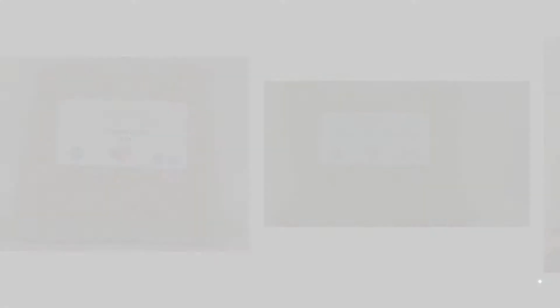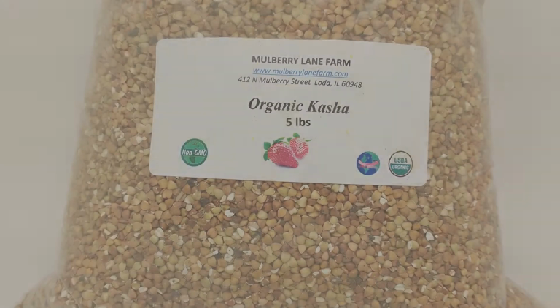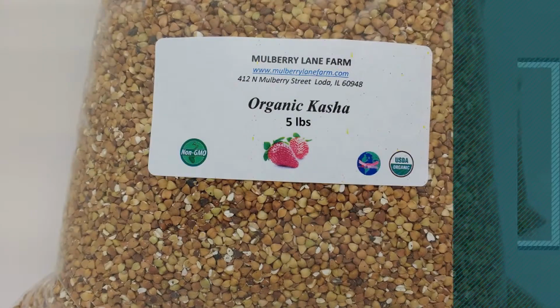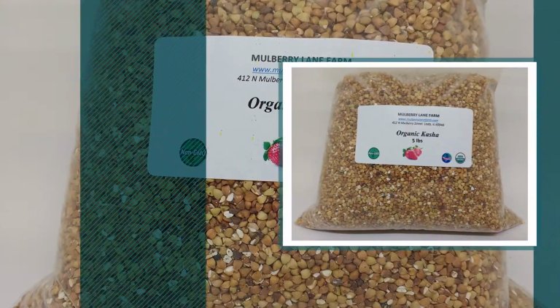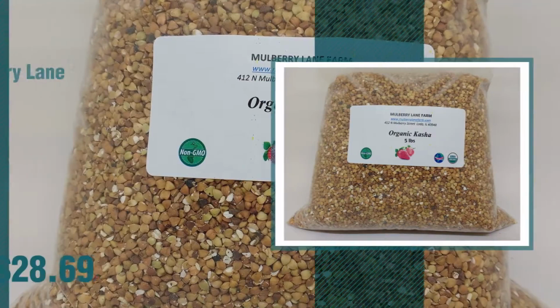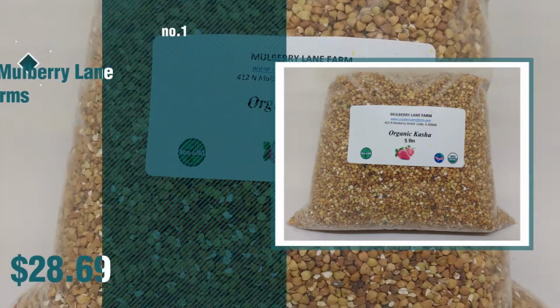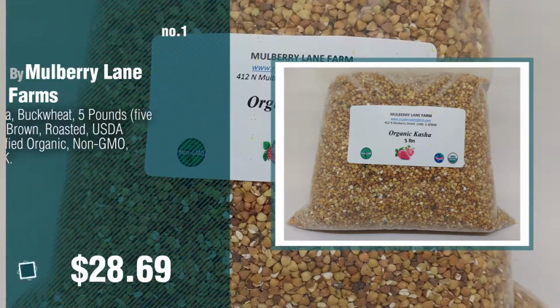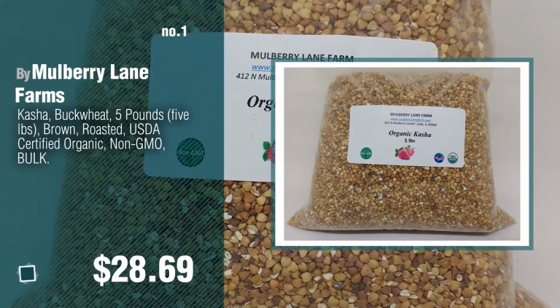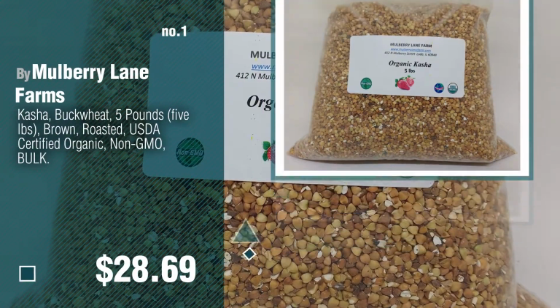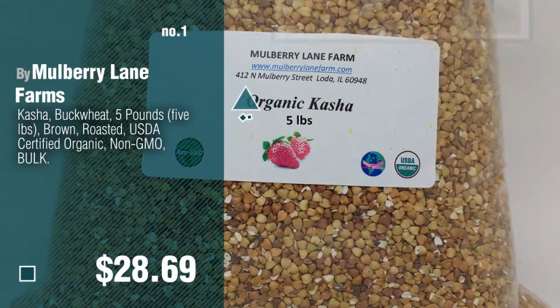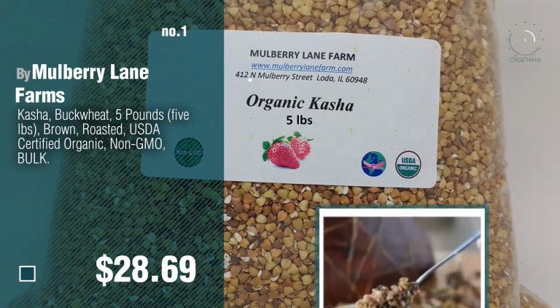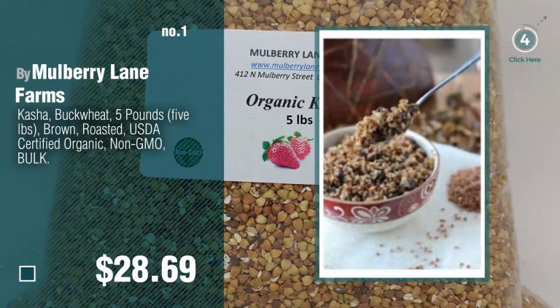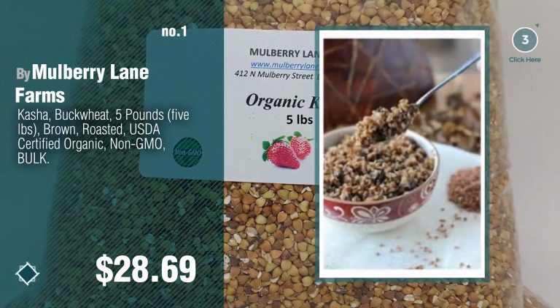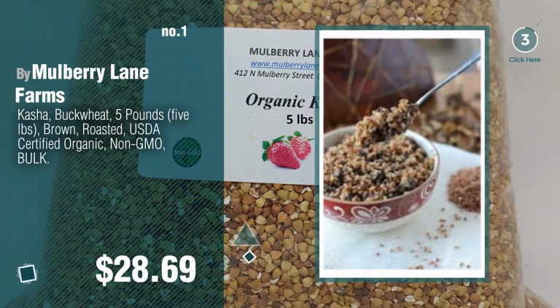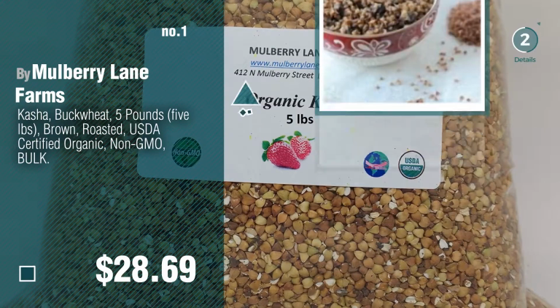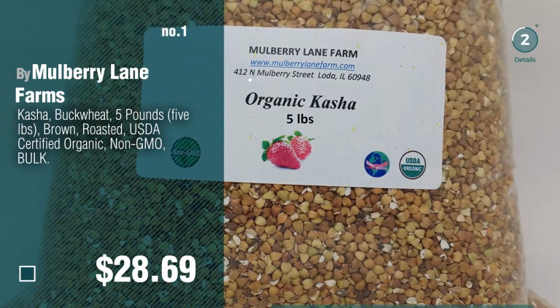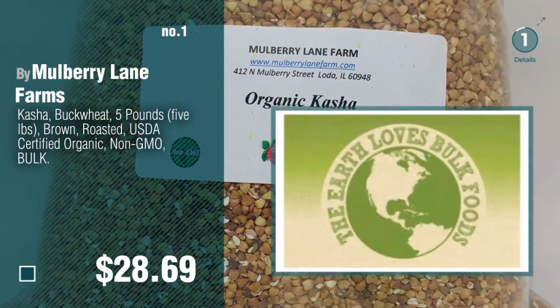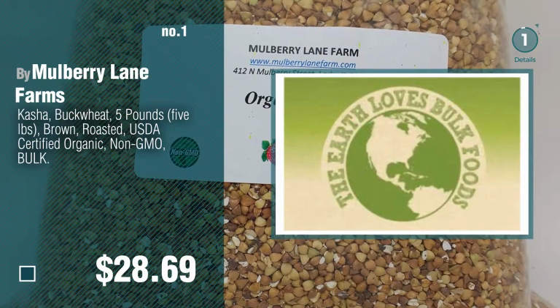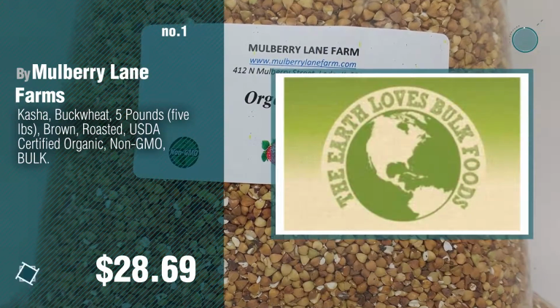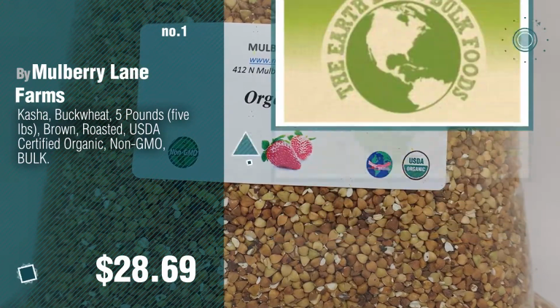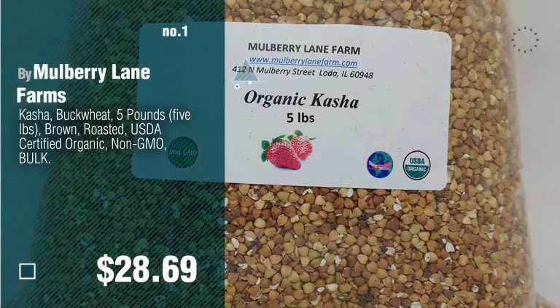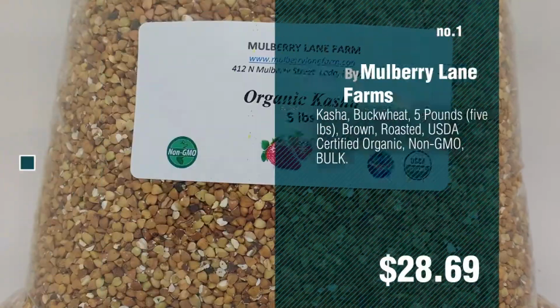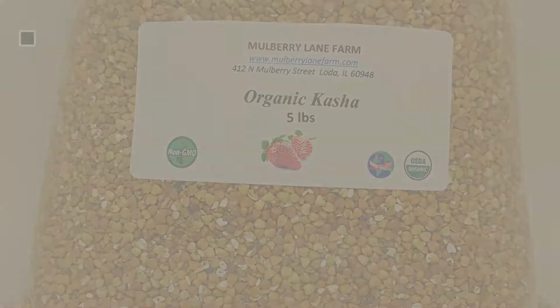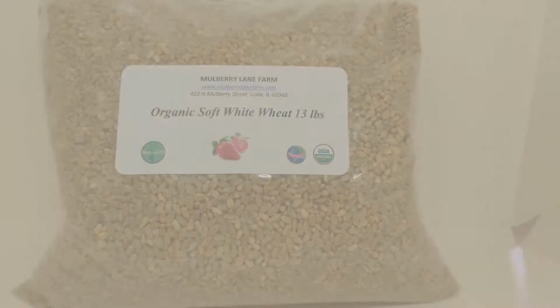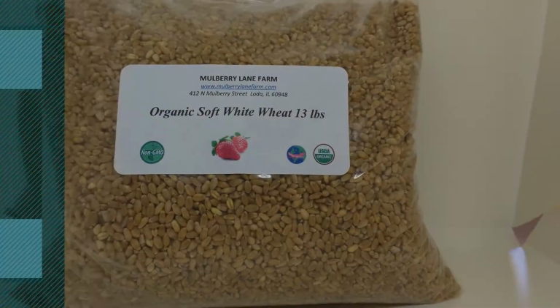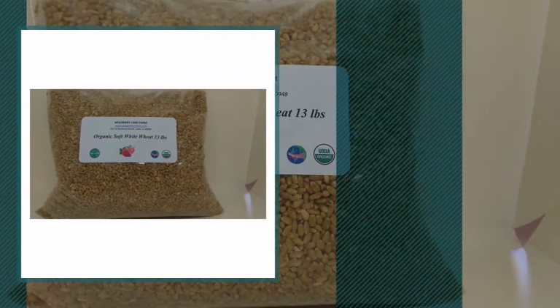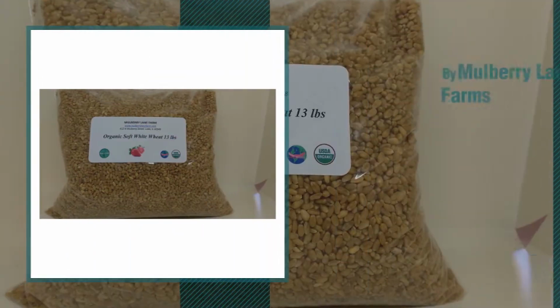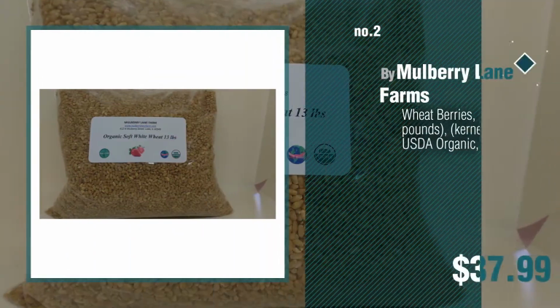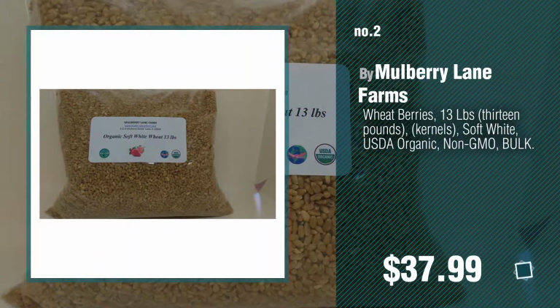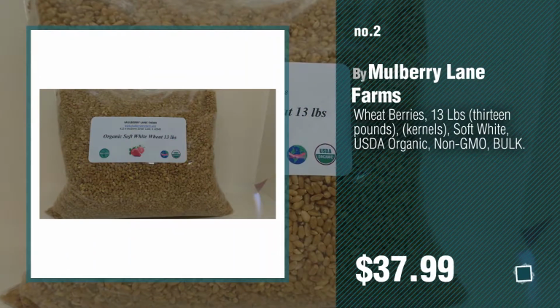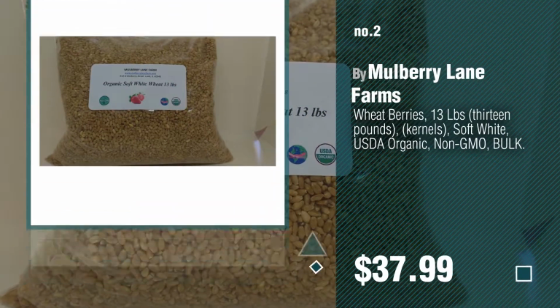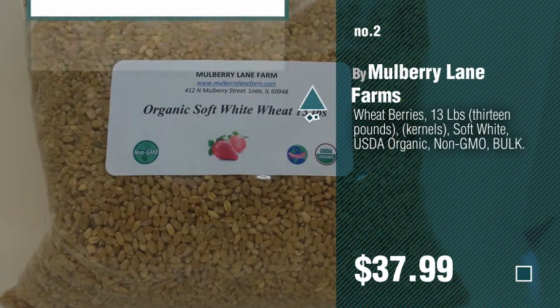Number 1, most popular by Mulberry Lane Farms. Watch this video and get inspired. Number 2, another great product by Mulberry Lane Farms.